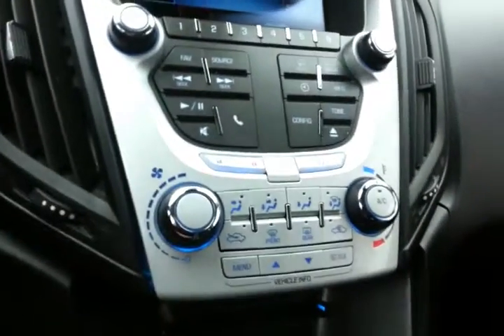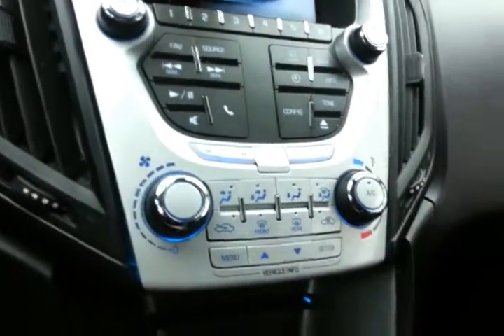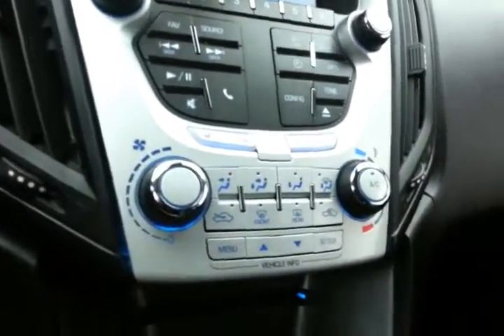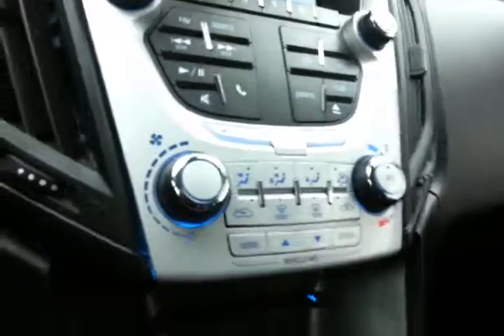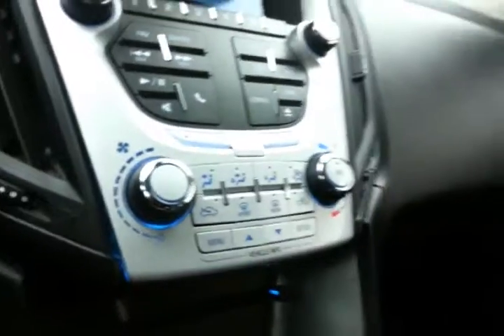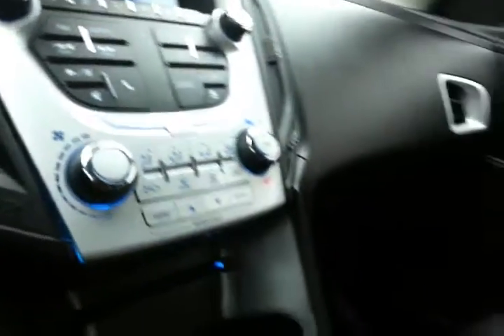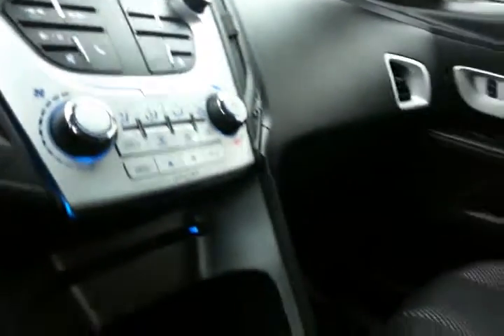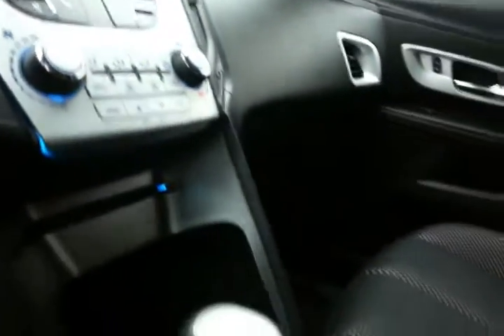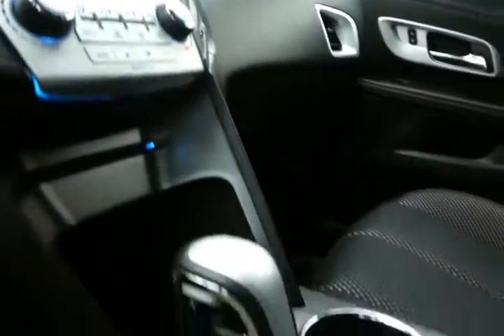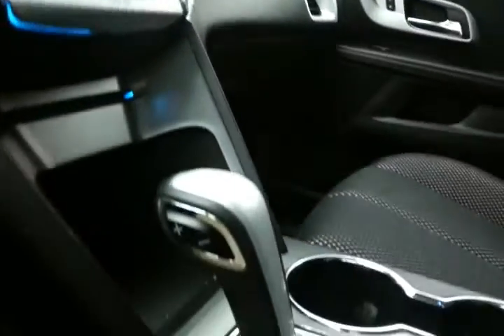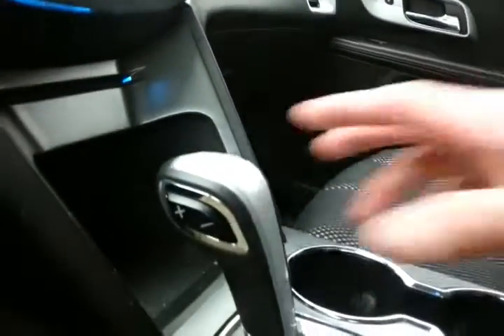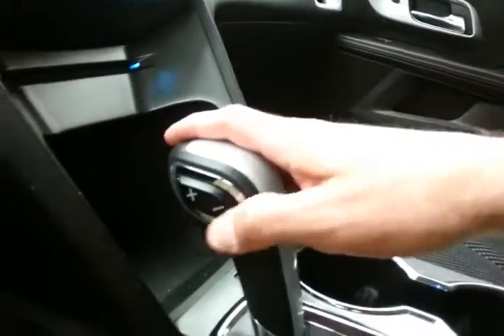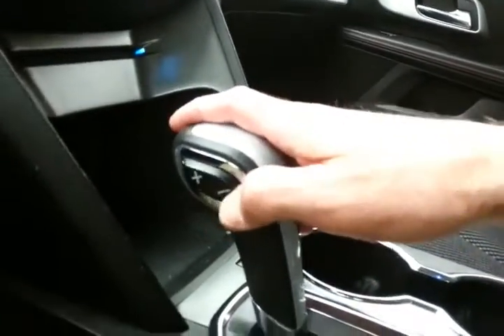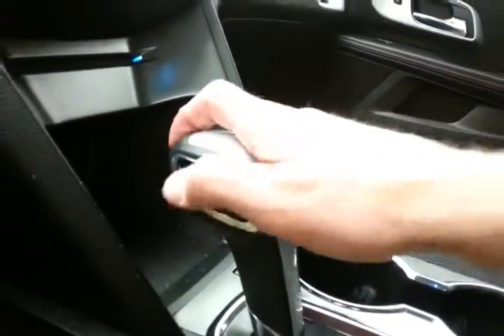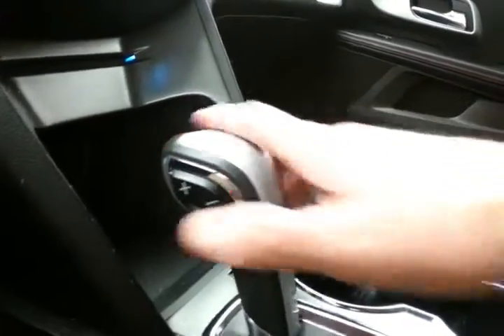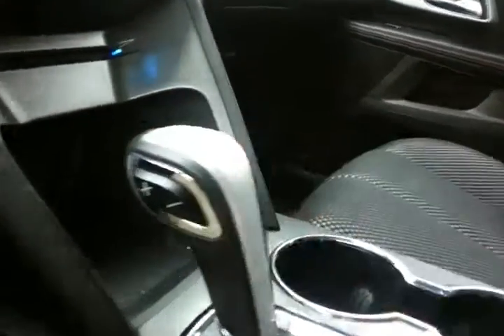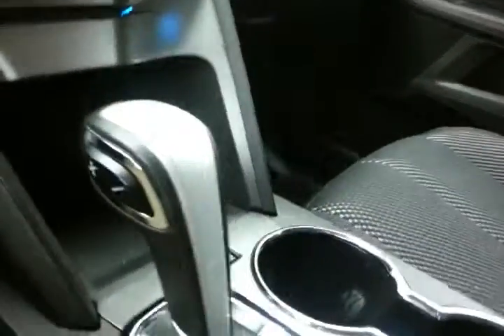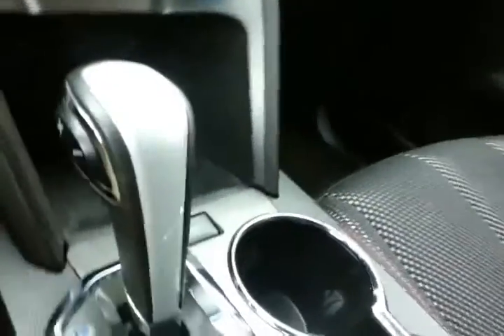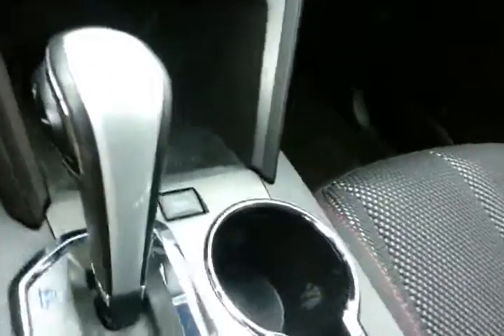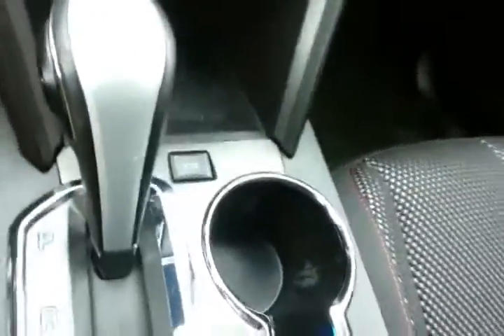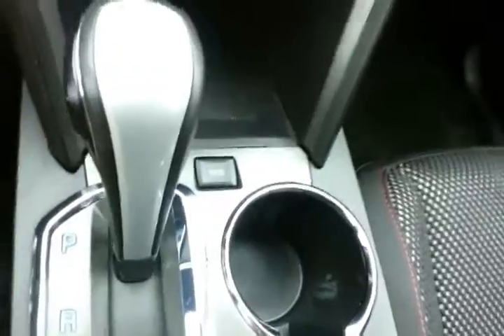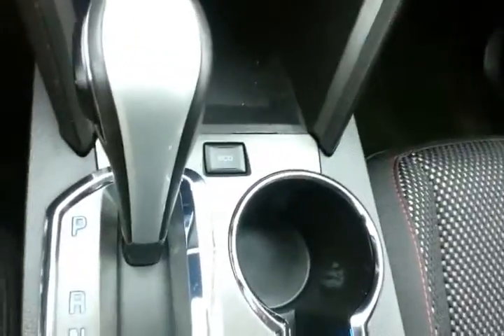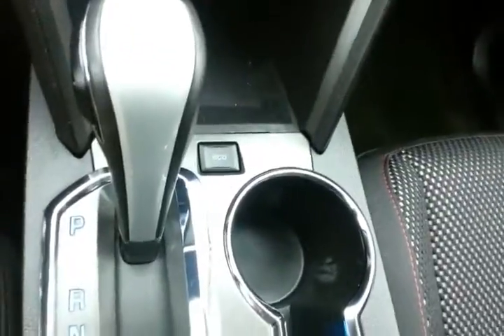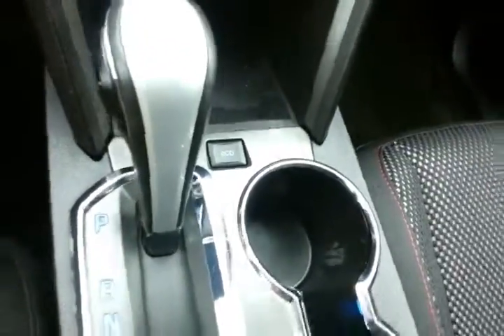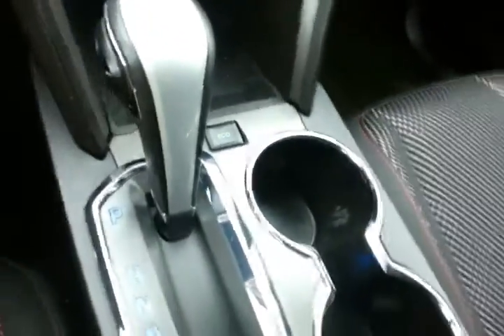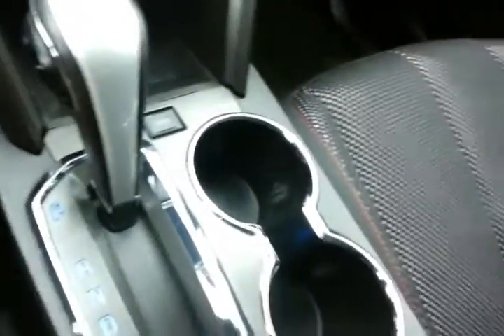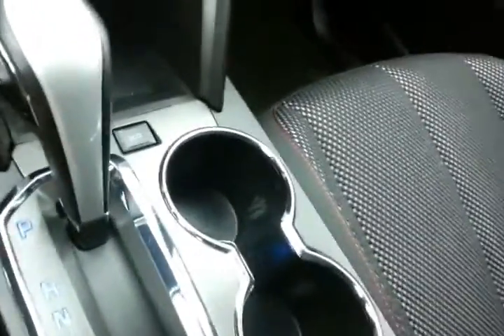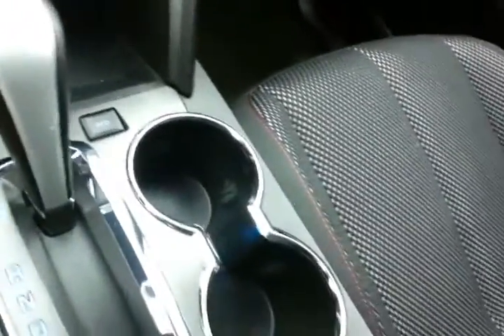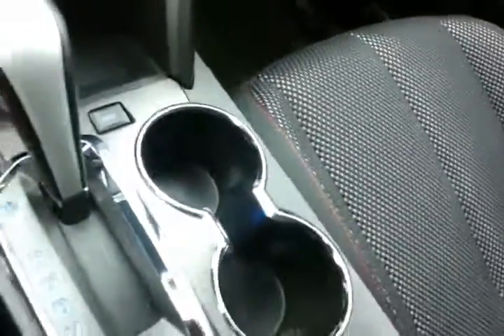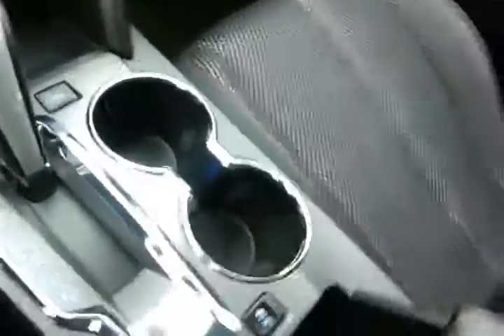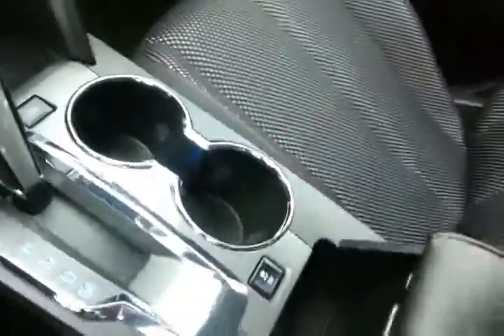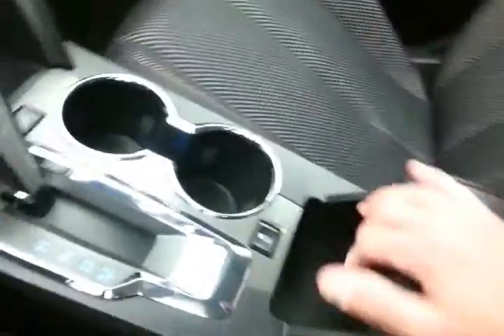Heating and air conditioning controls. Six-speed automatic transmission with manual shift capabilities, as well as an economy mode that changes shift points in the transmission to get you better gas mileage.